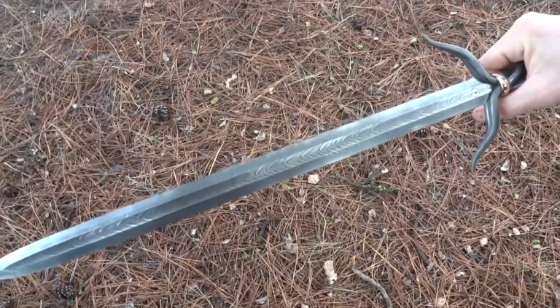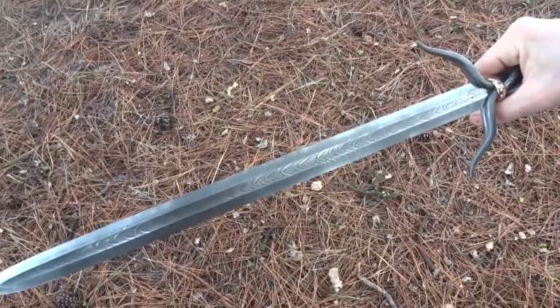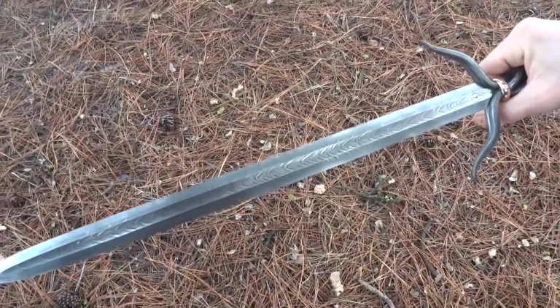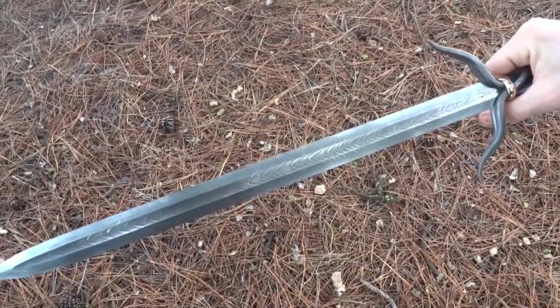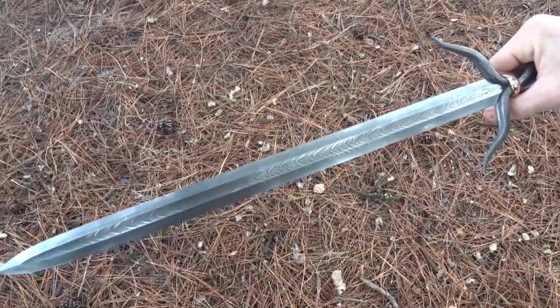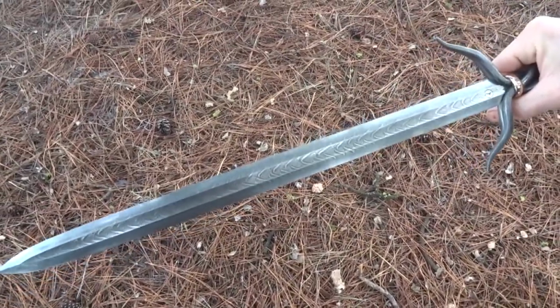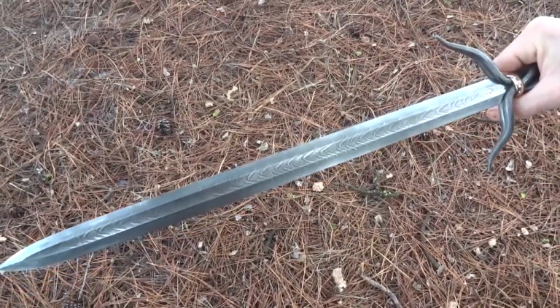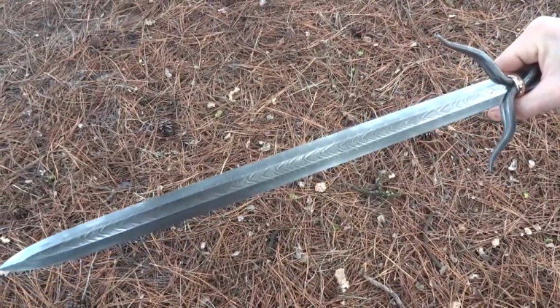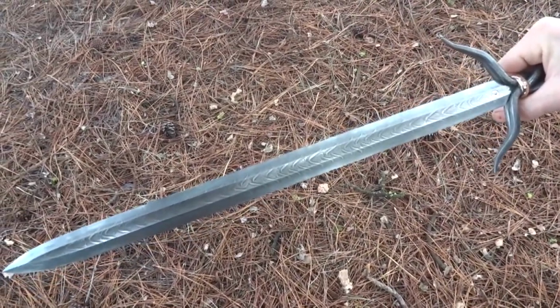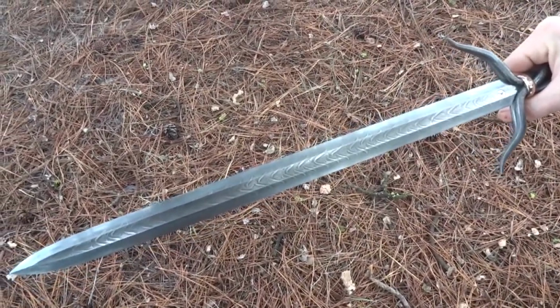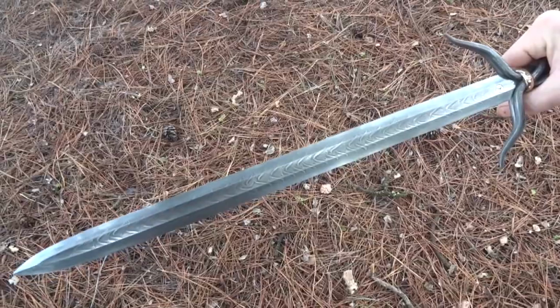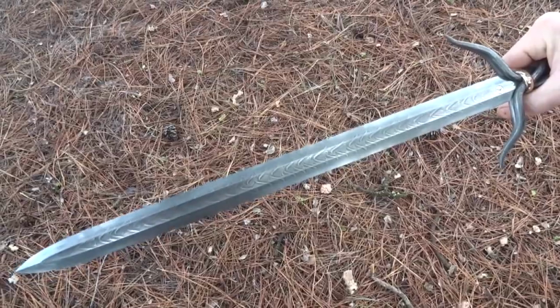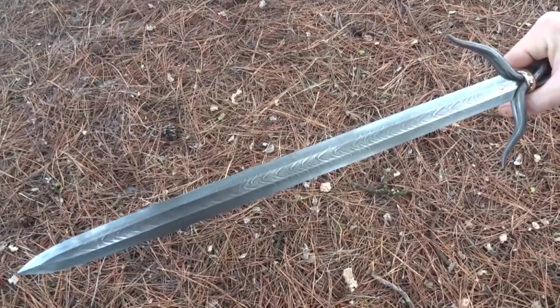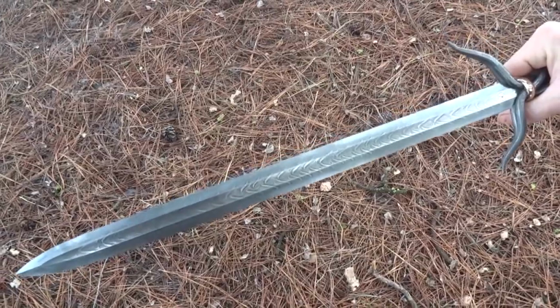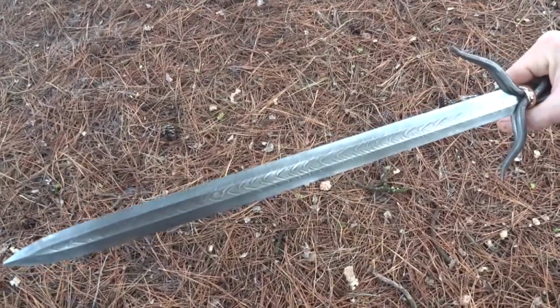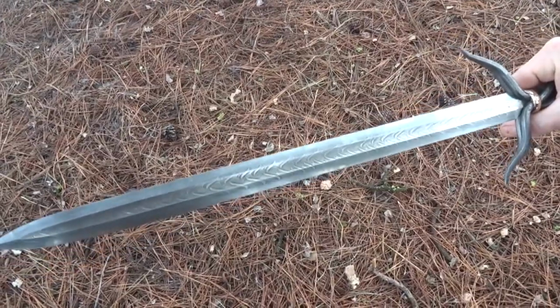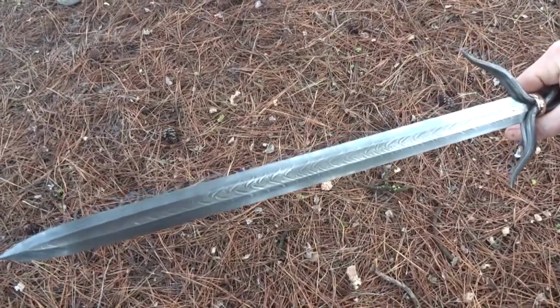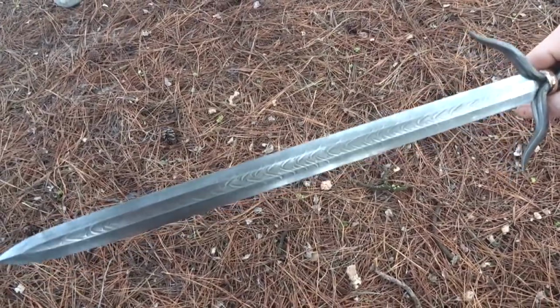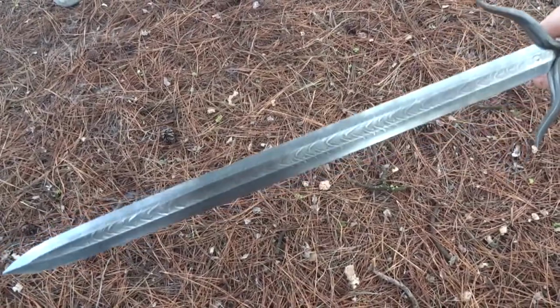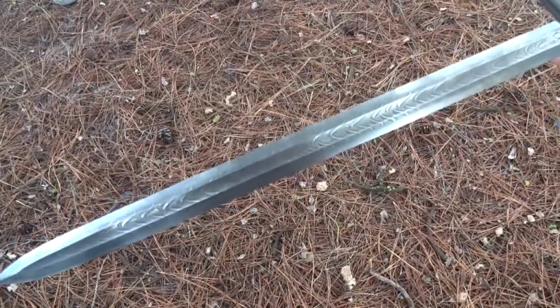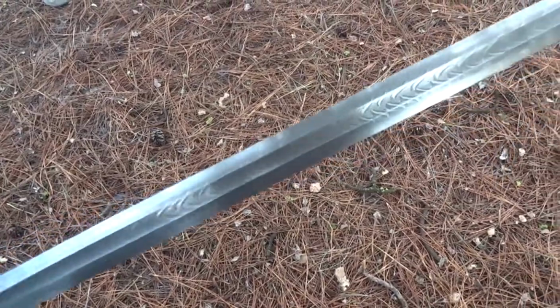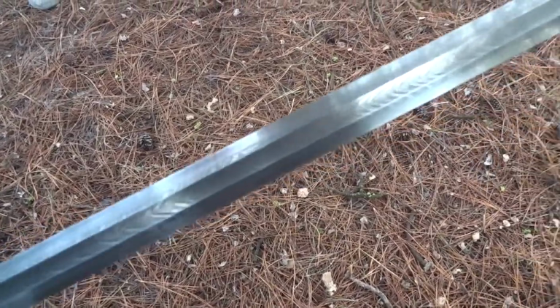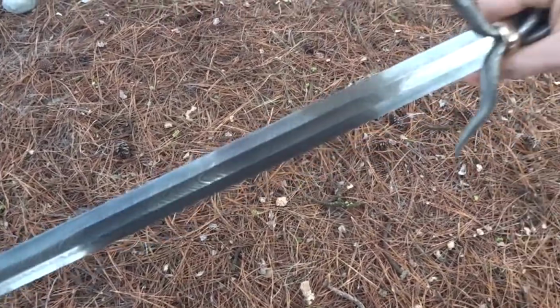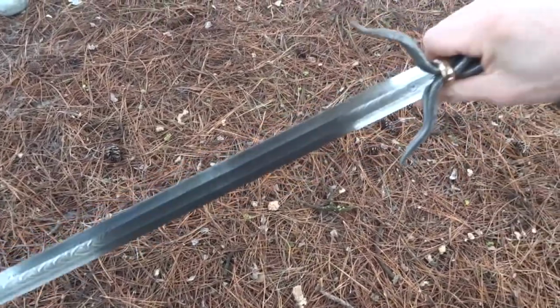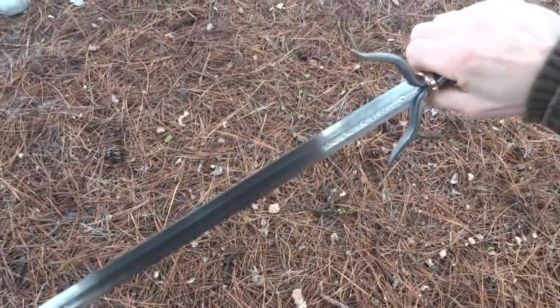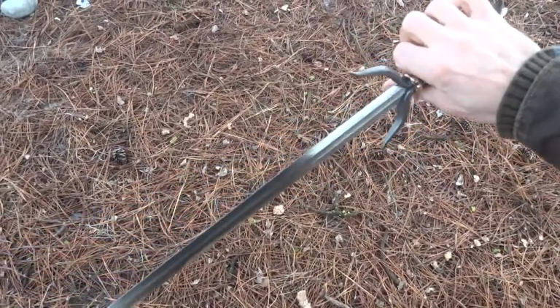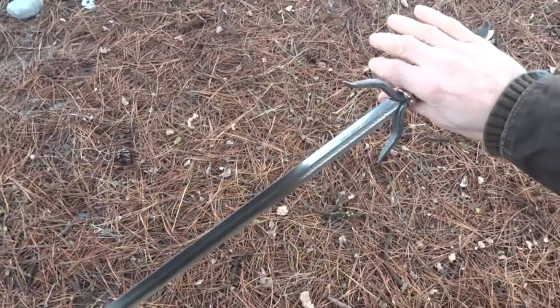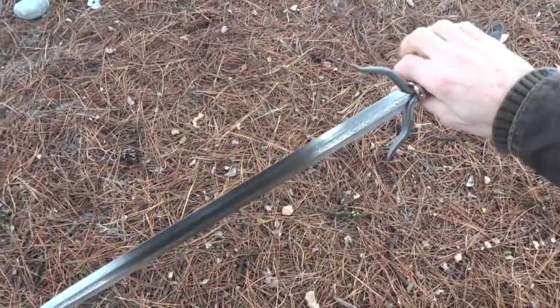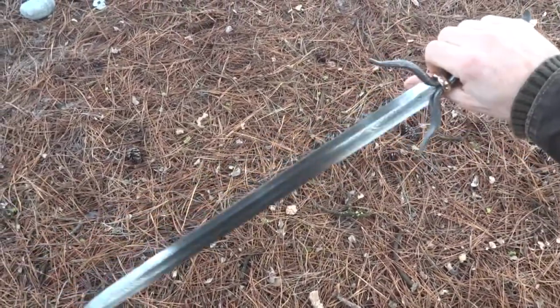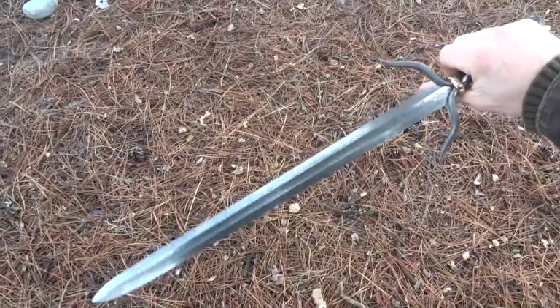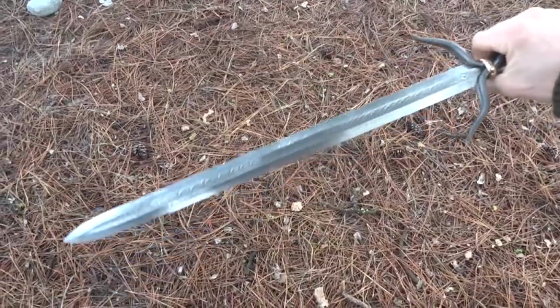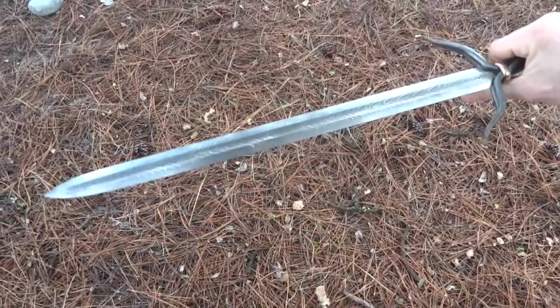Hello and welcome to a short video about my latest creation. This is a short sword with about a 17 inch blade.